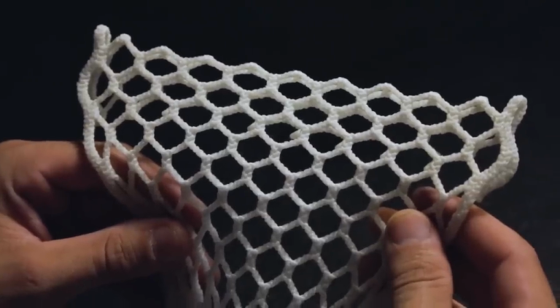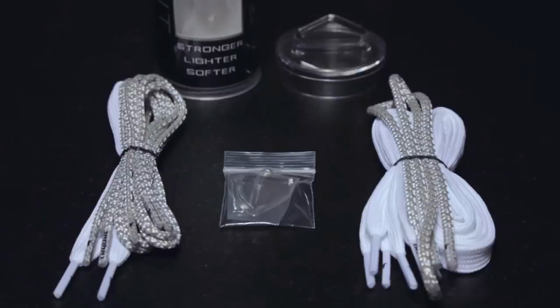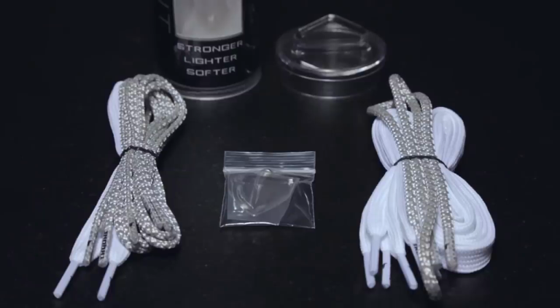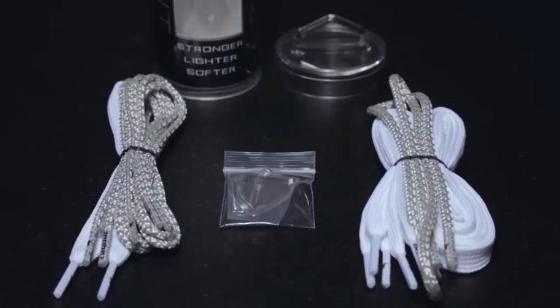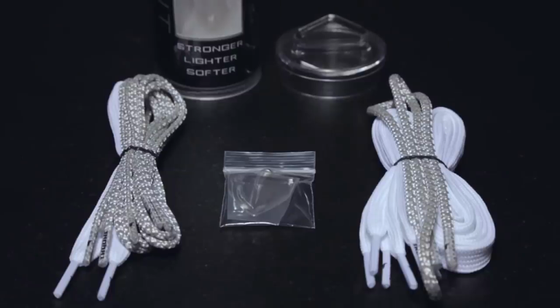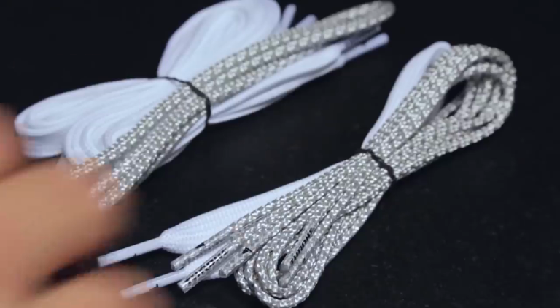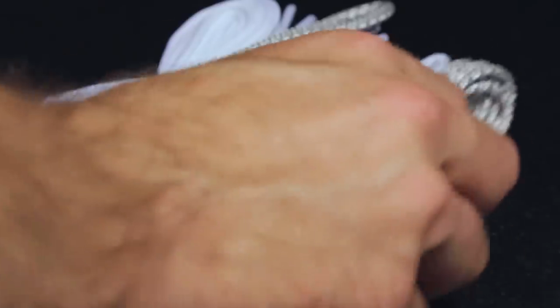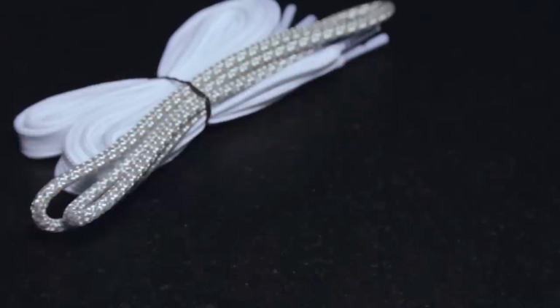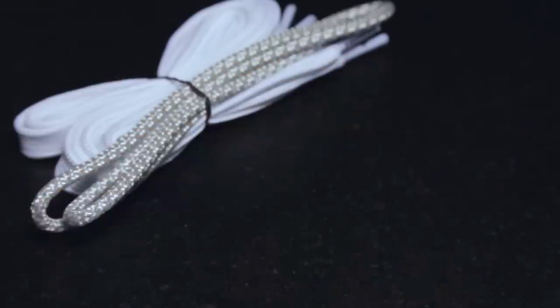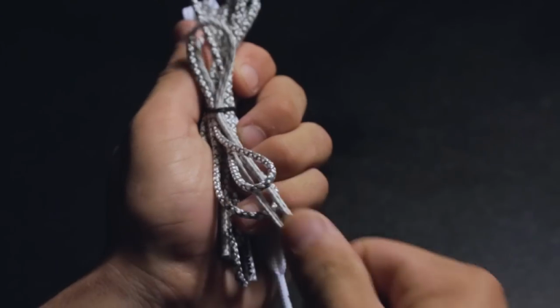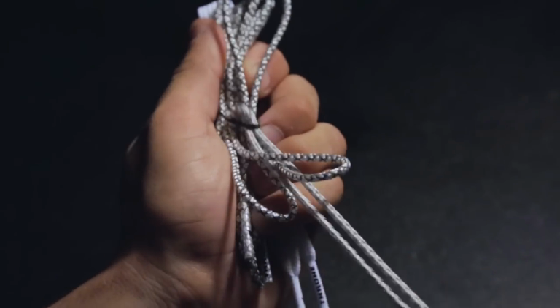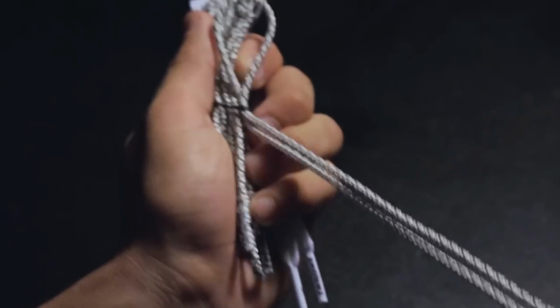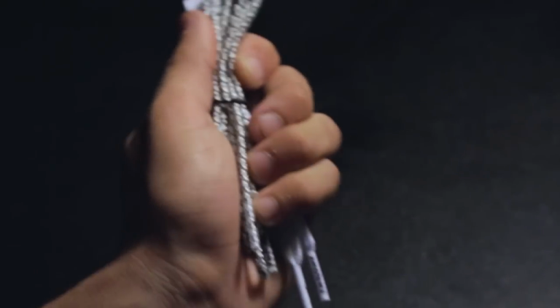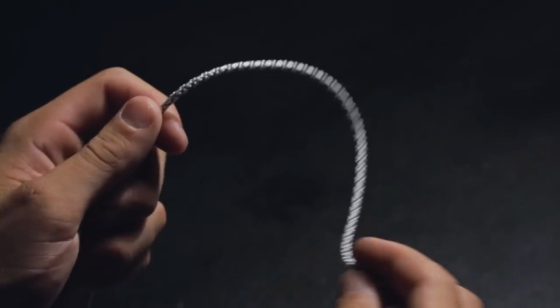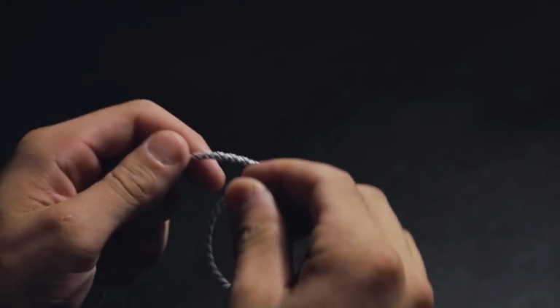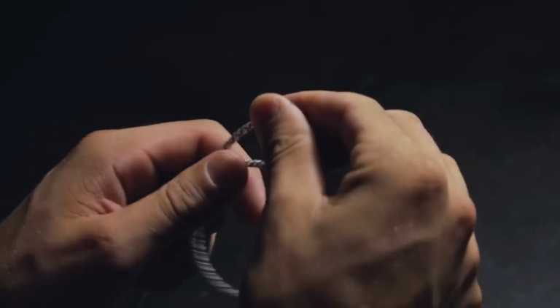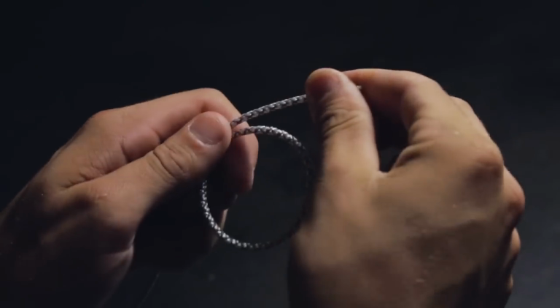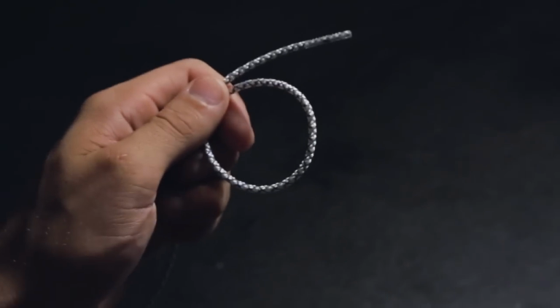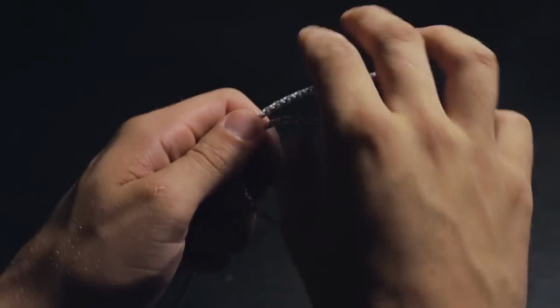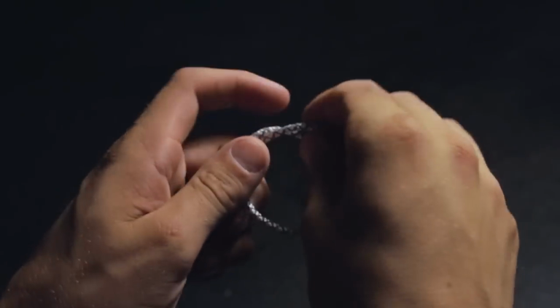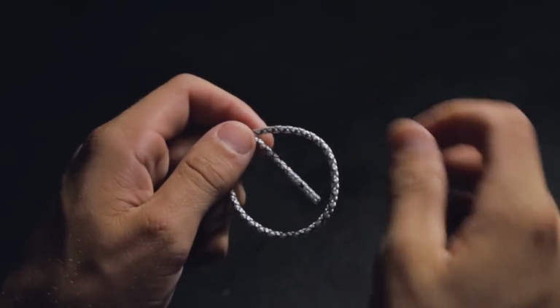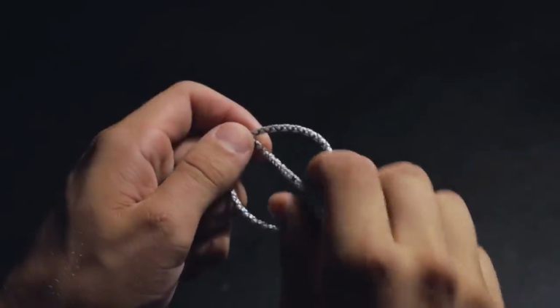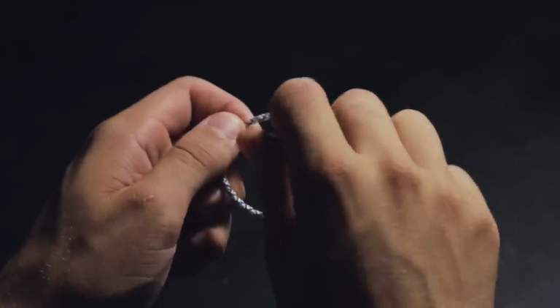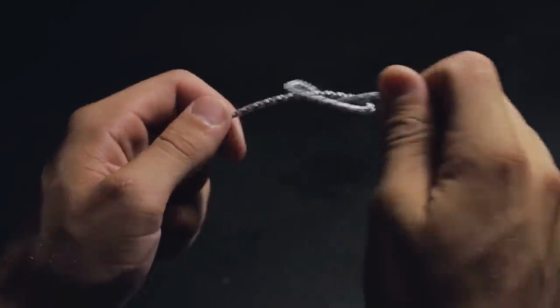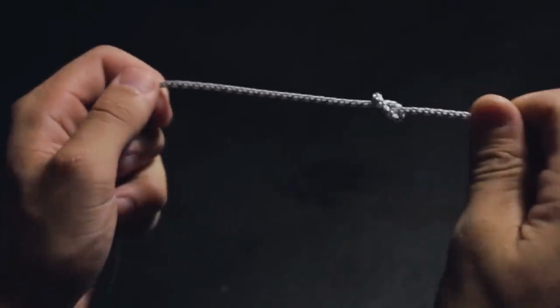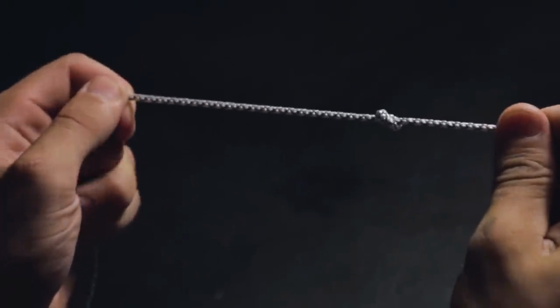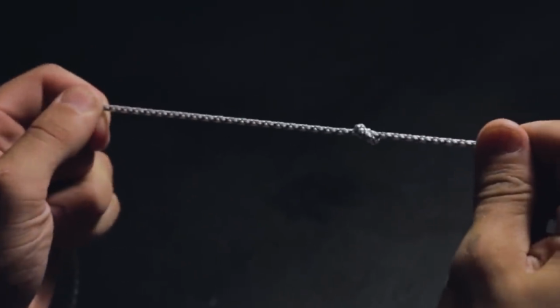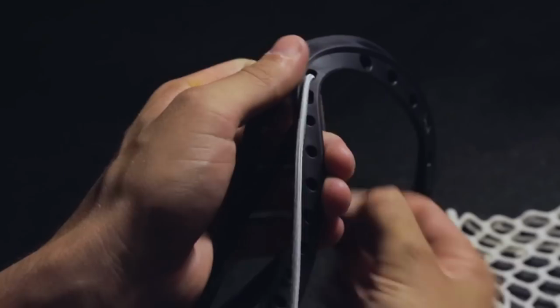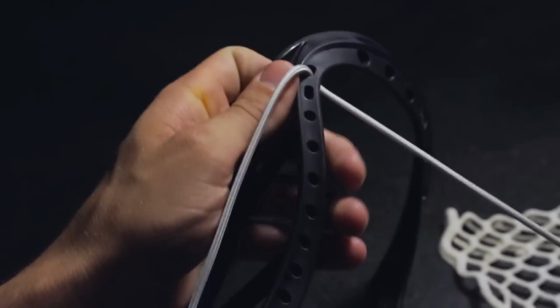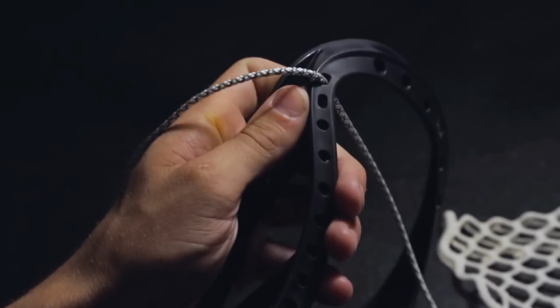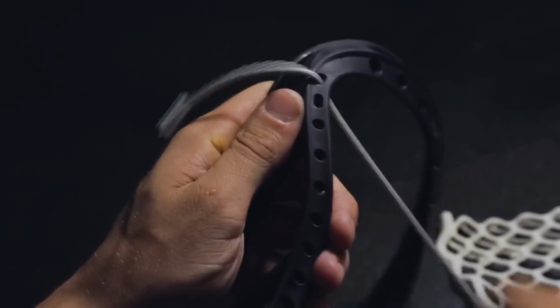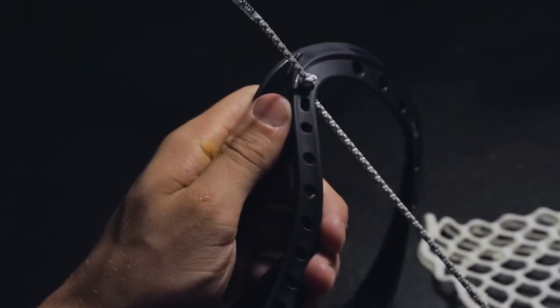Next, open your light kit and remove the contents. Grab the sidewall bundle consisting of three sidewalls and one throat string. Take one sidewall out from the bundle and tie a standard hitch knot on one end, about four fingers from the tip. Install this string into the top sidewall hole on the head.